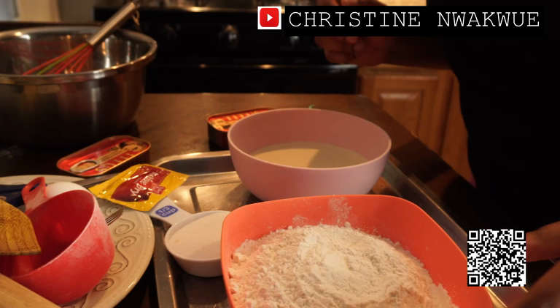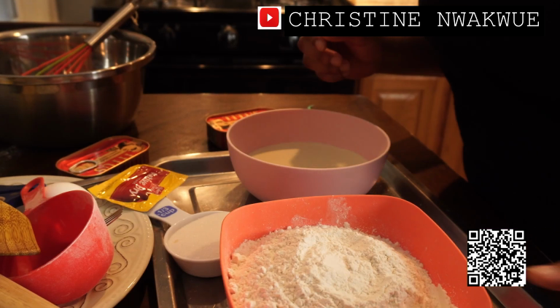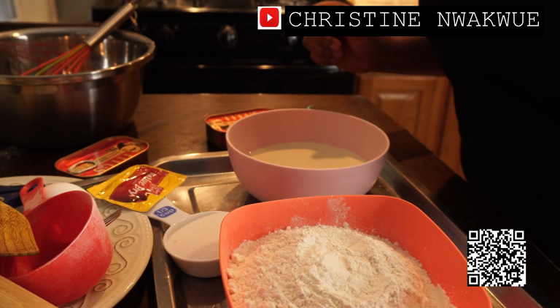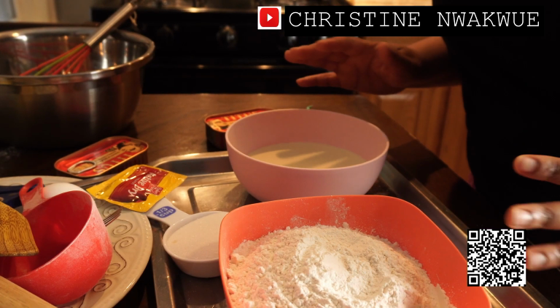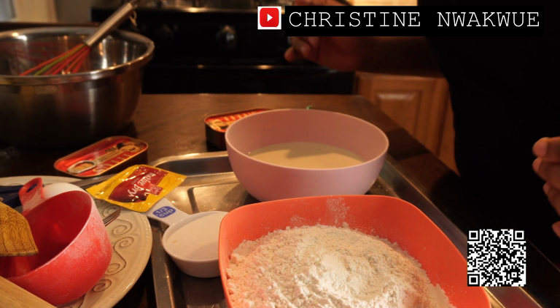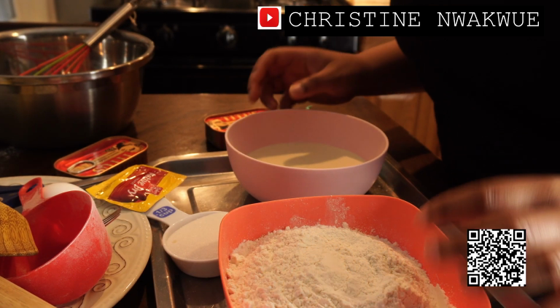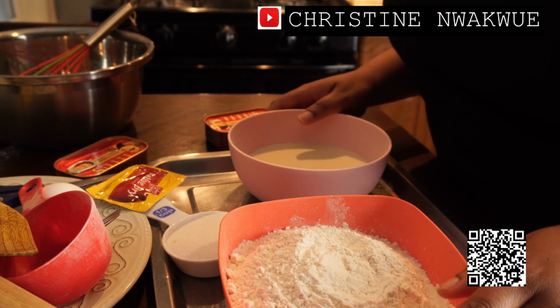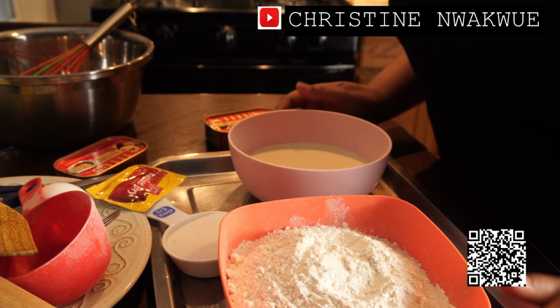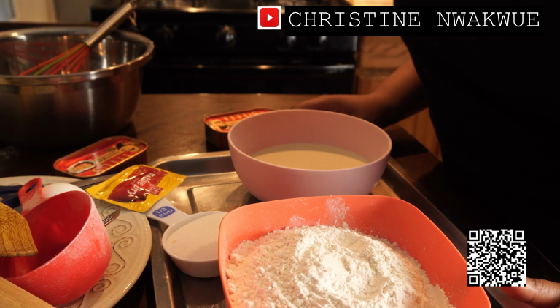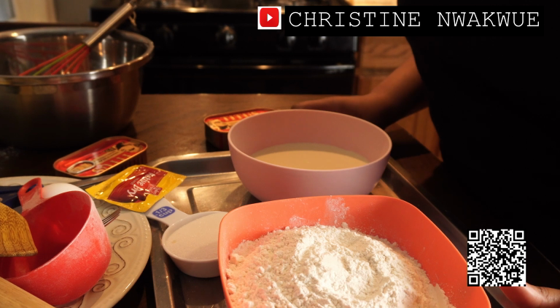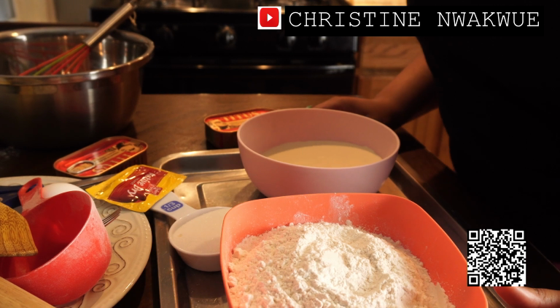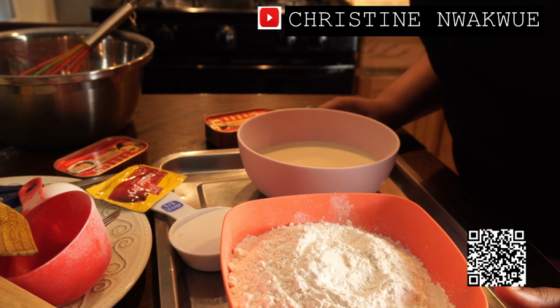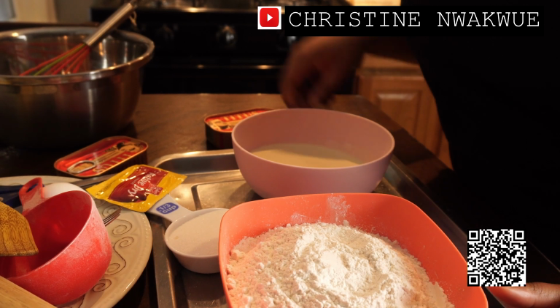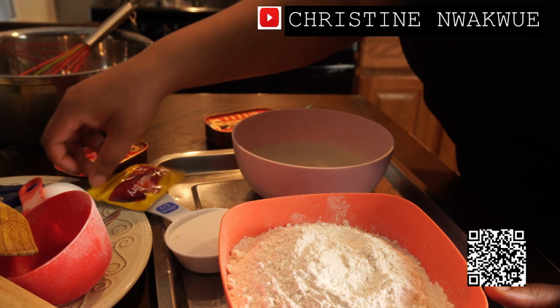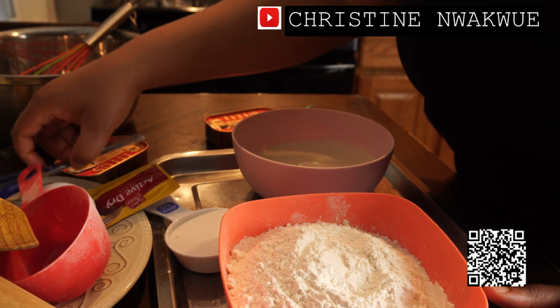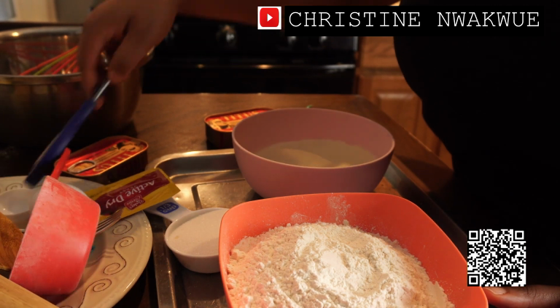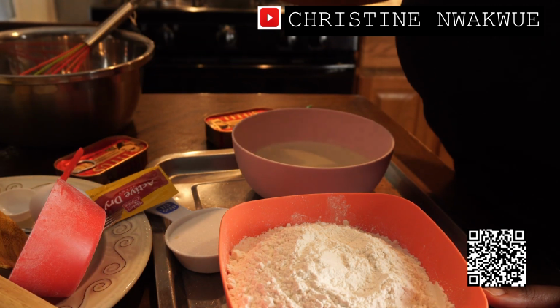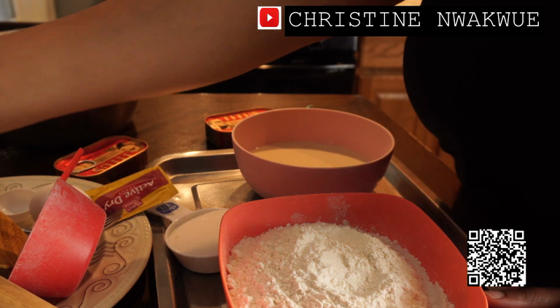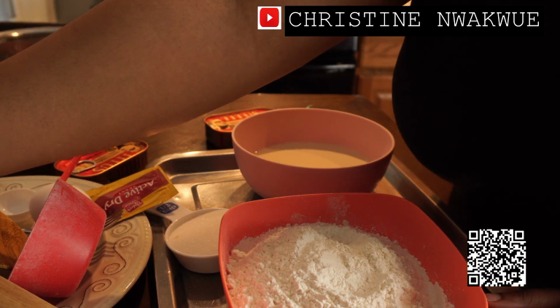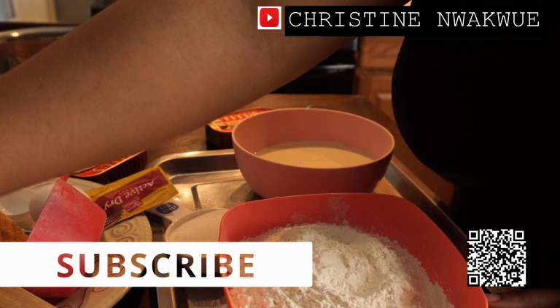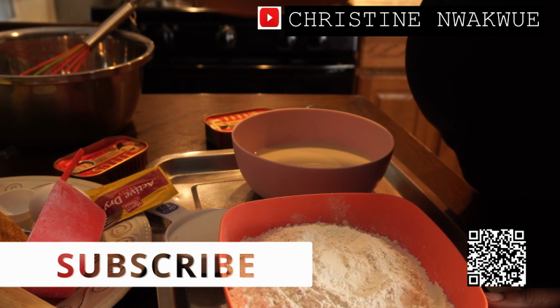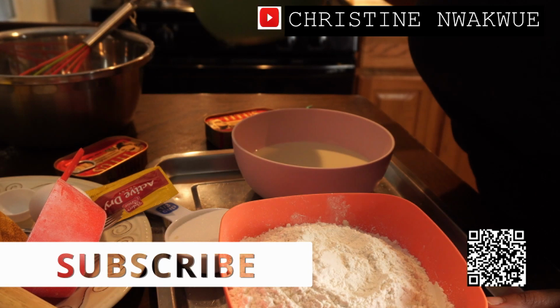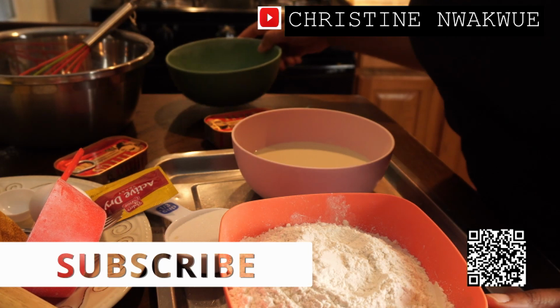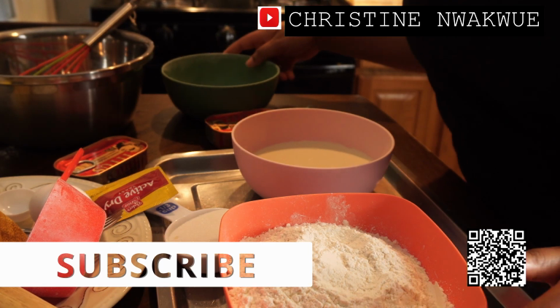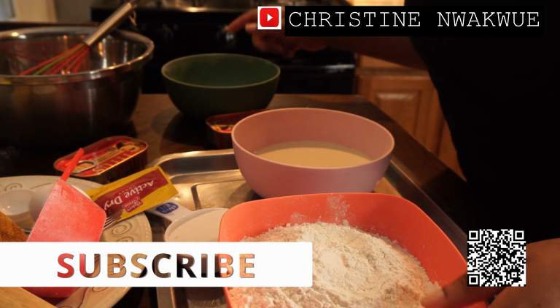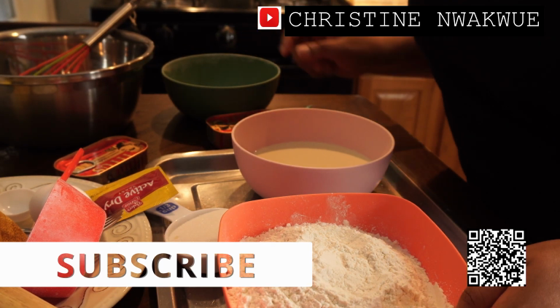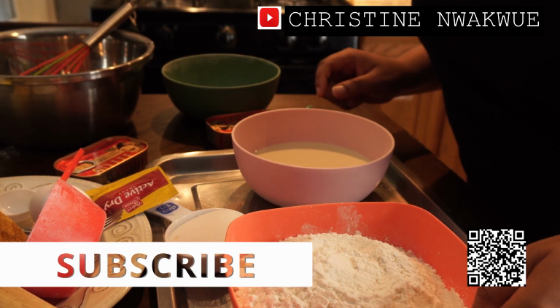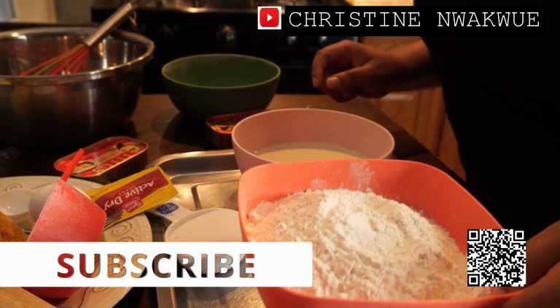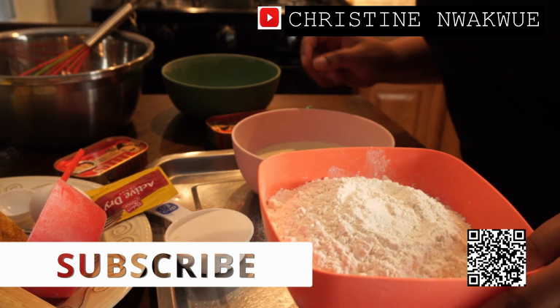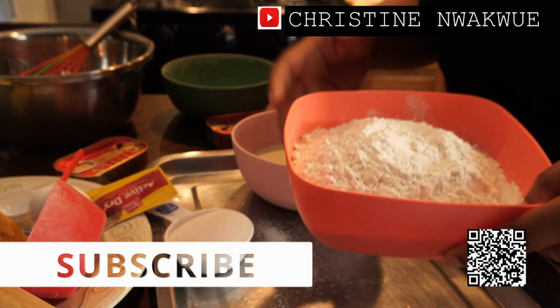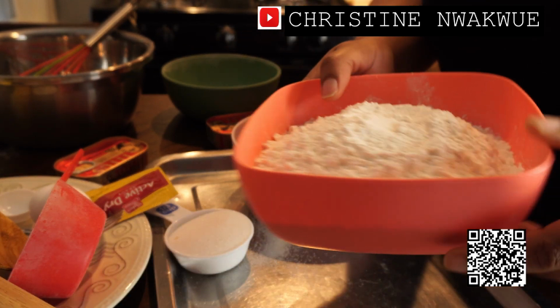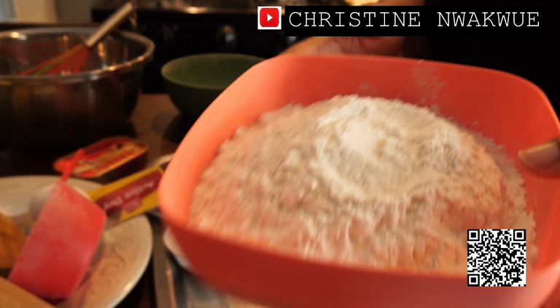Hello everyone, welcome to another episode of my channel. My name is Kristin, welcome! Today I'm going to be showing you all how to make sardine bread, which is one of my favorite kinds of bread.